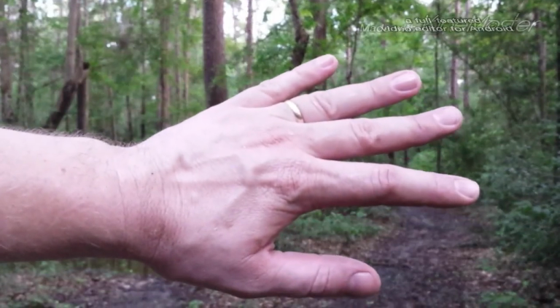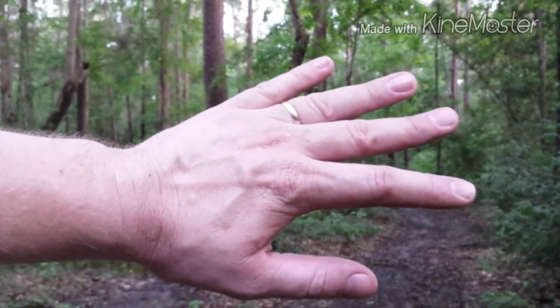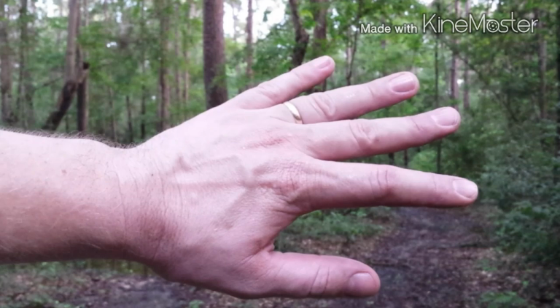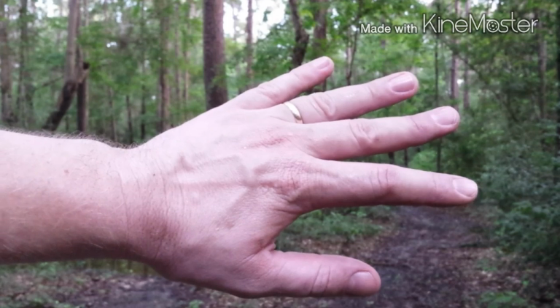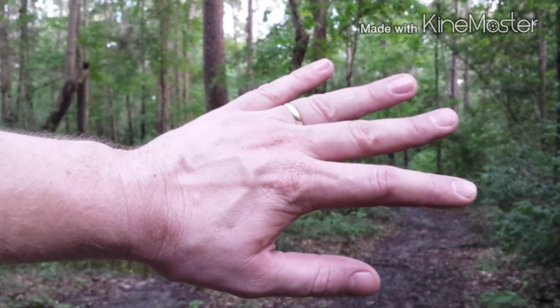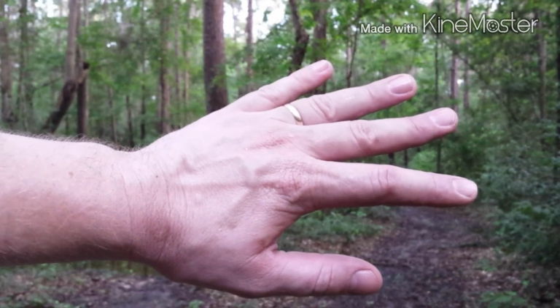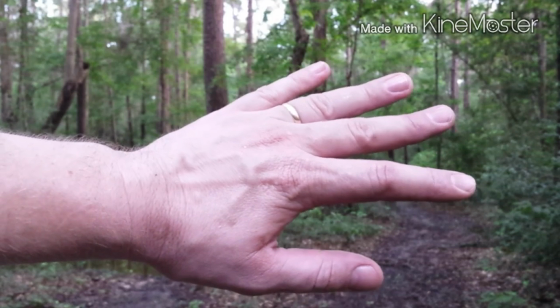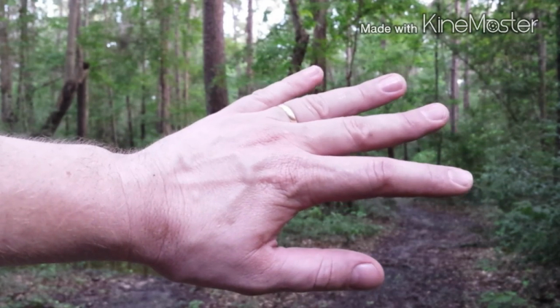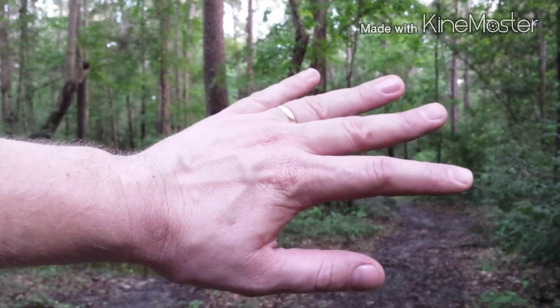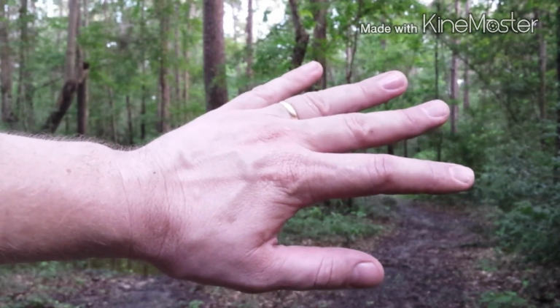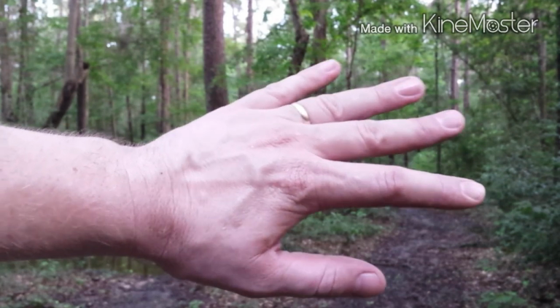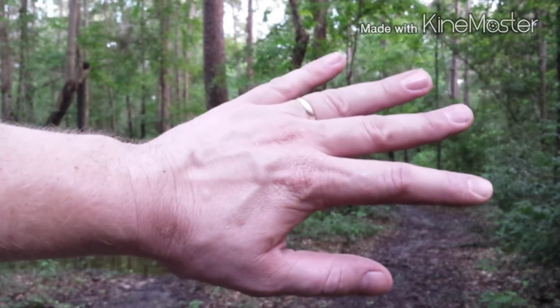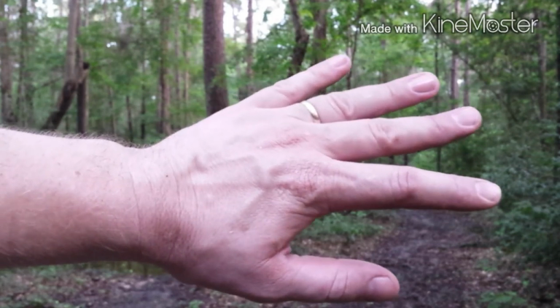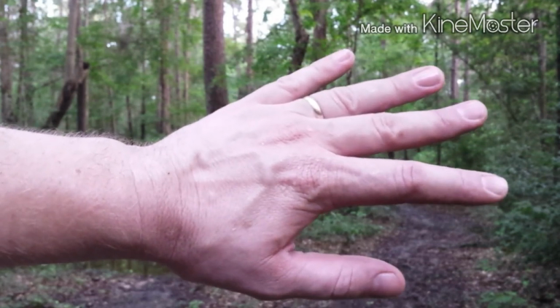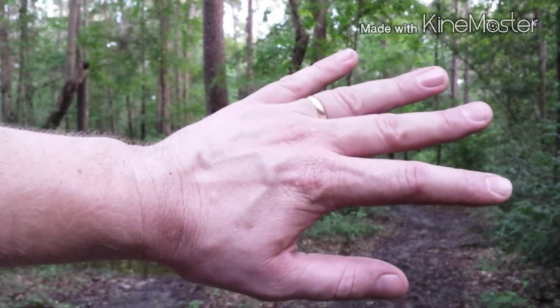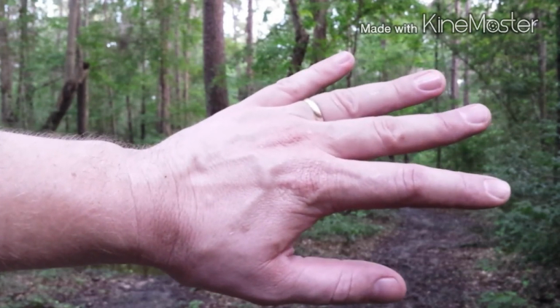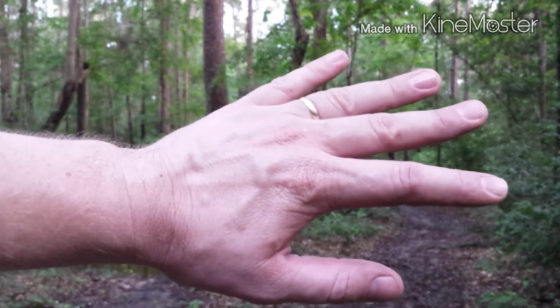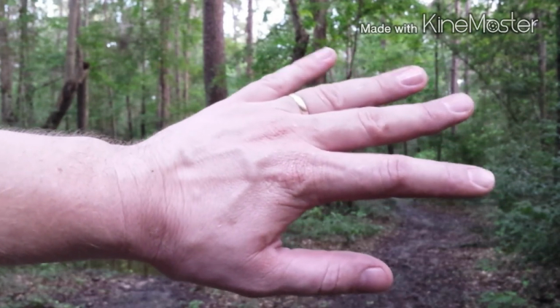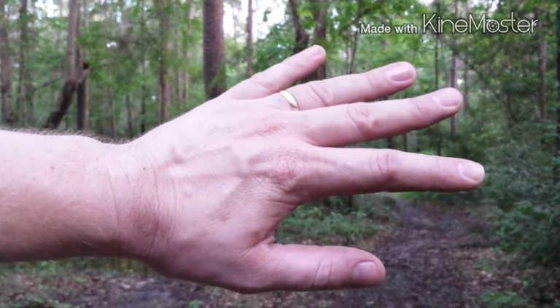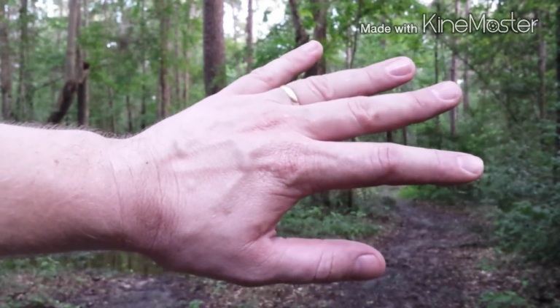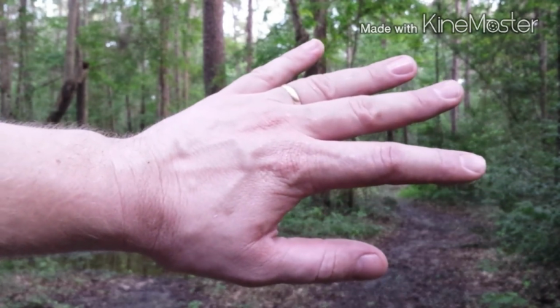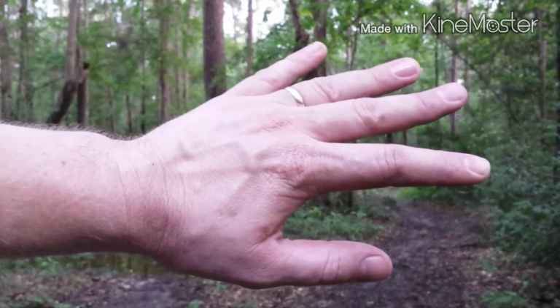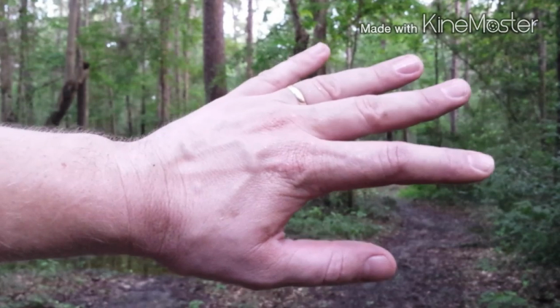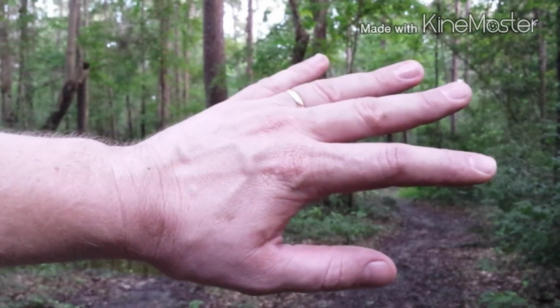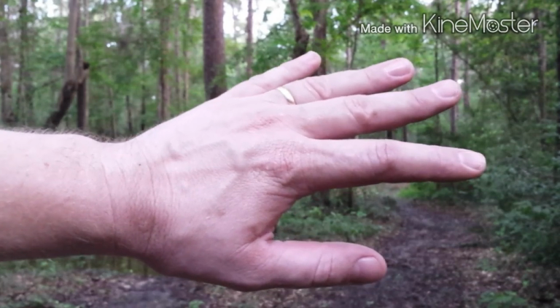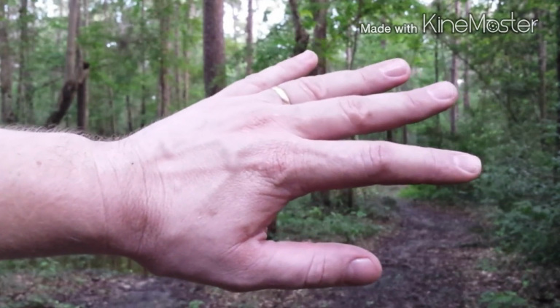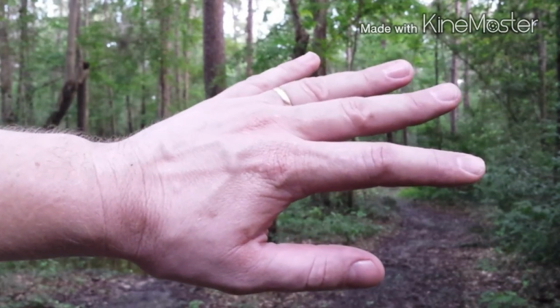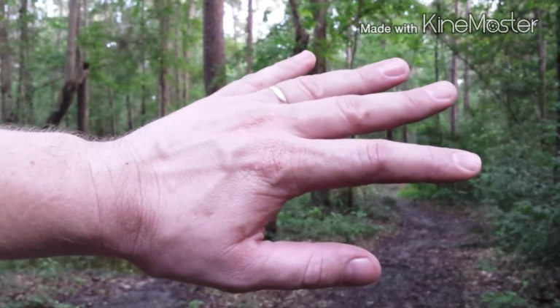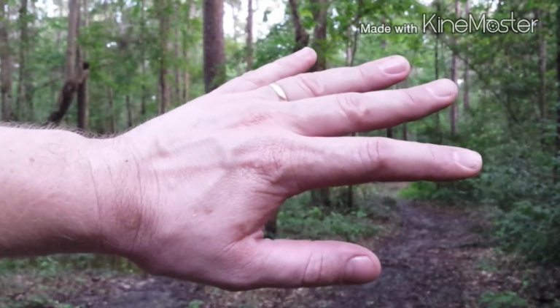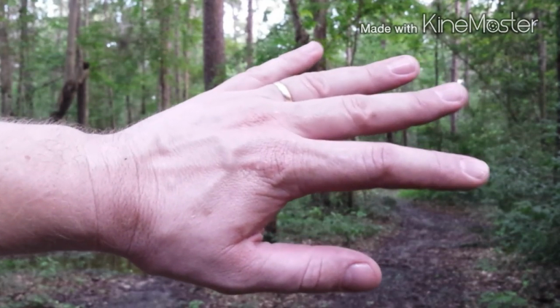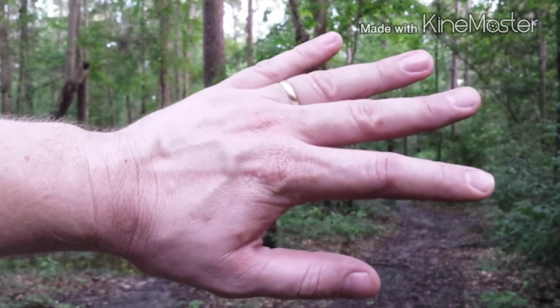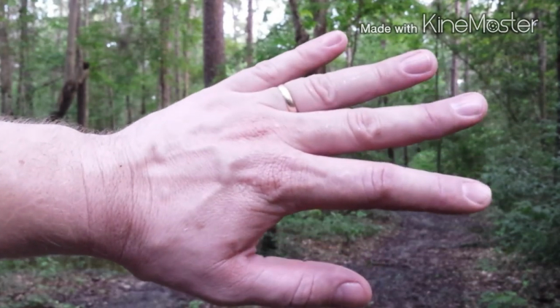I'm back and this time I've got some good old DEET. How many mosquitoes can you count on my hand now?